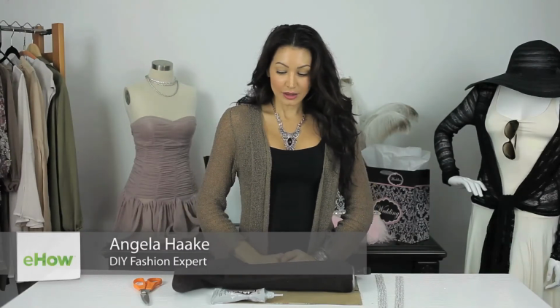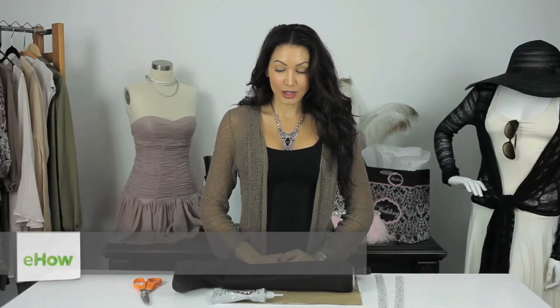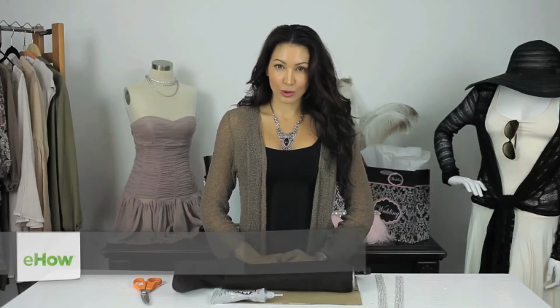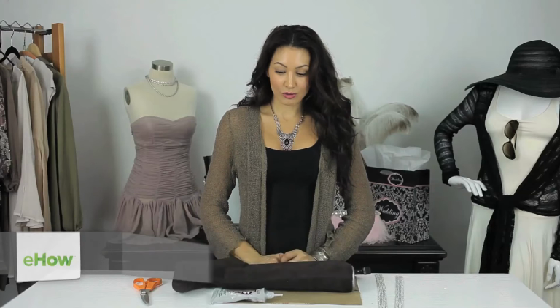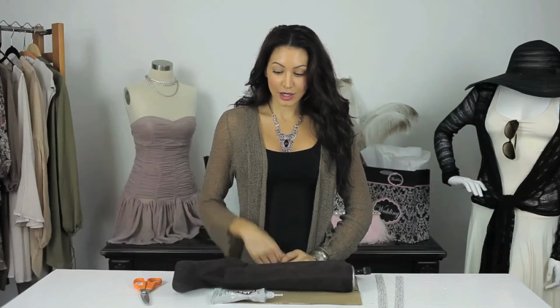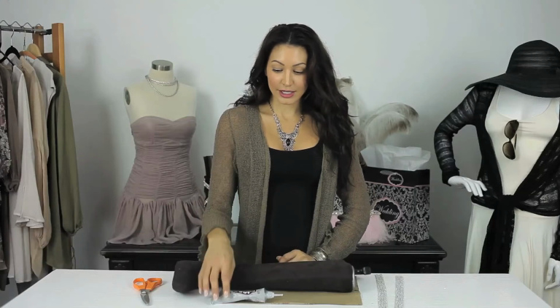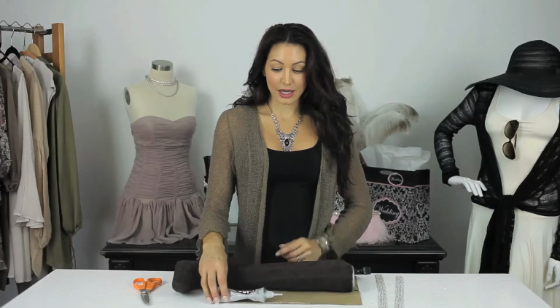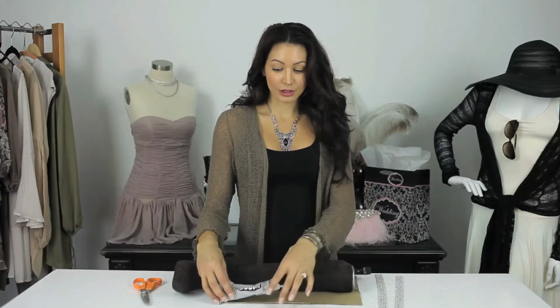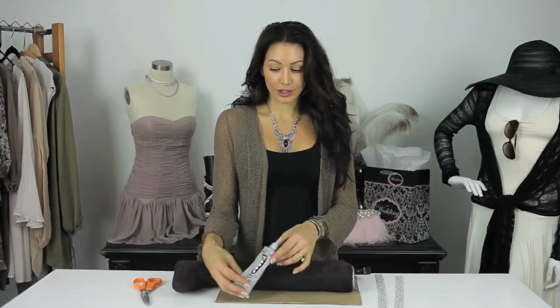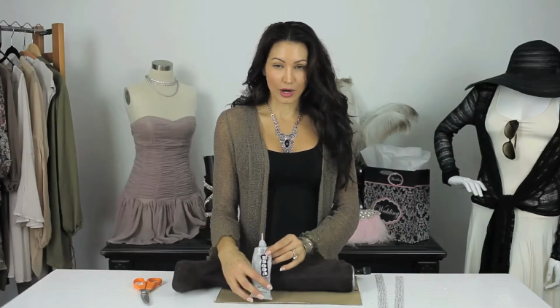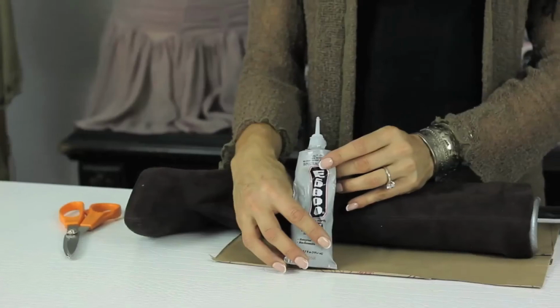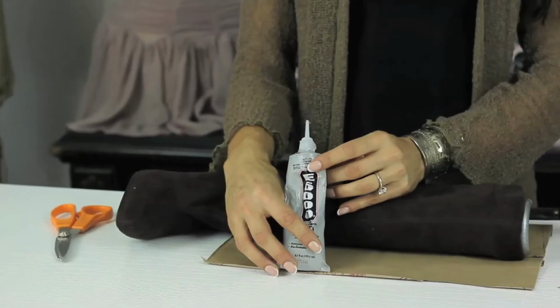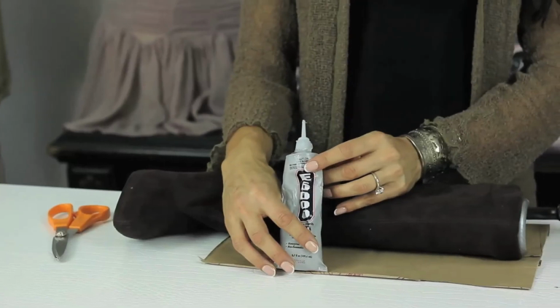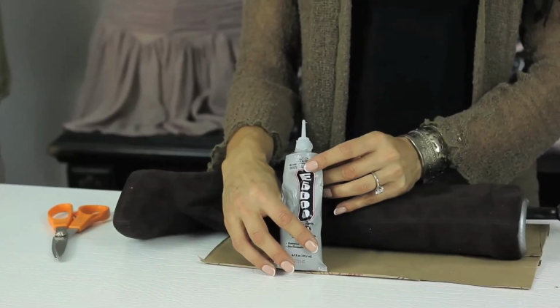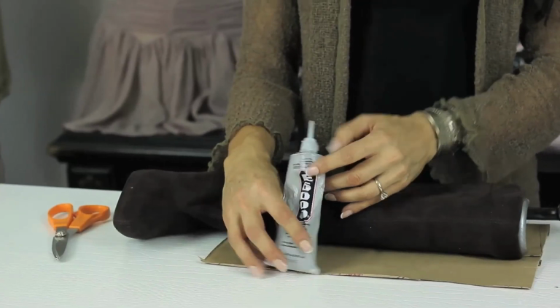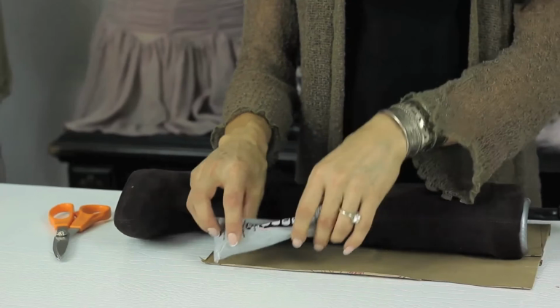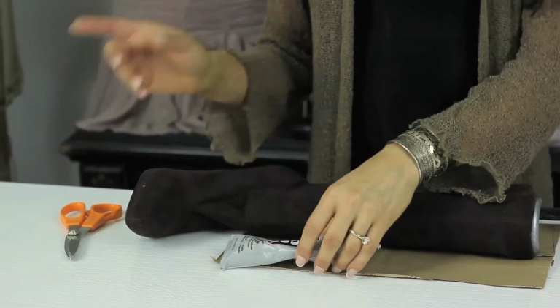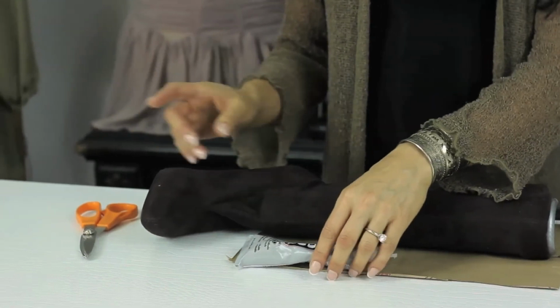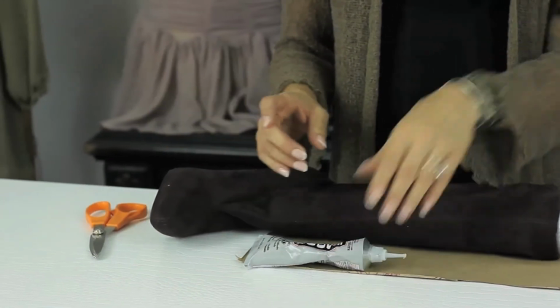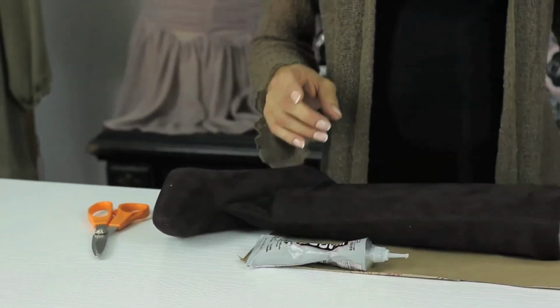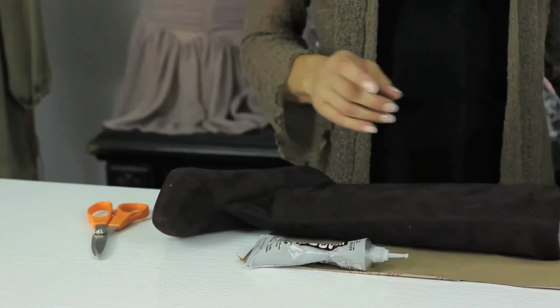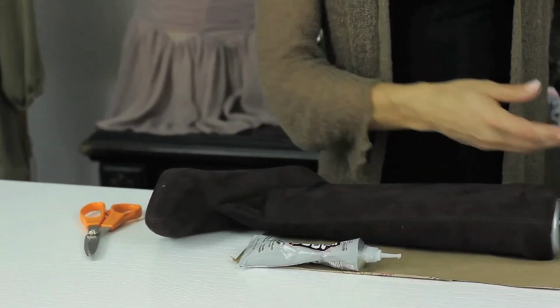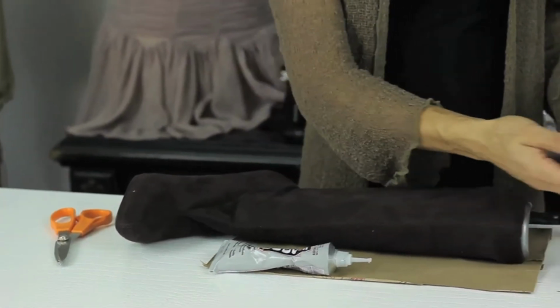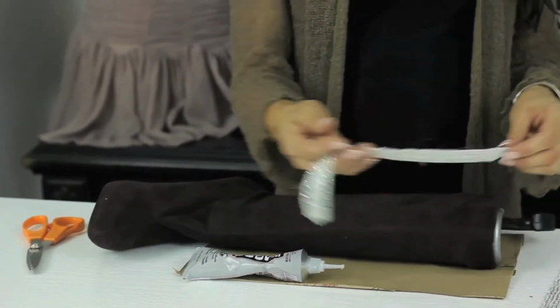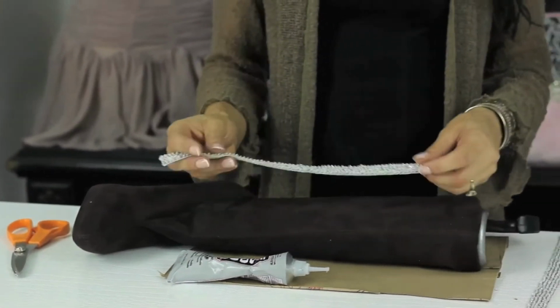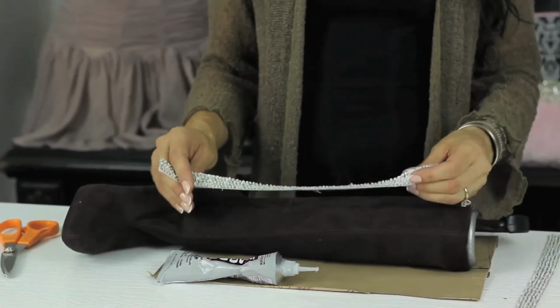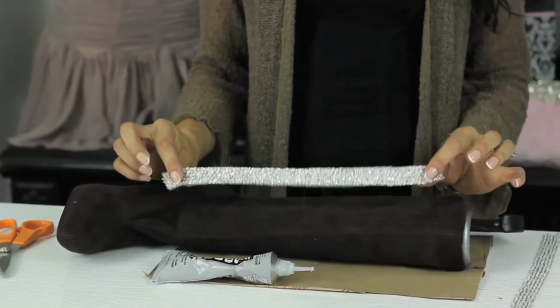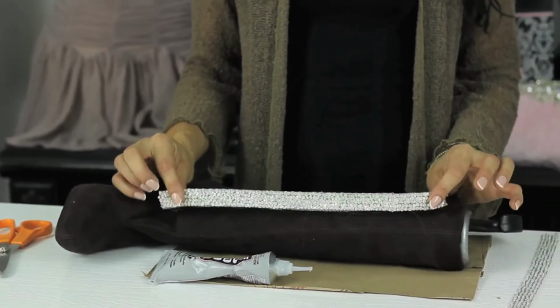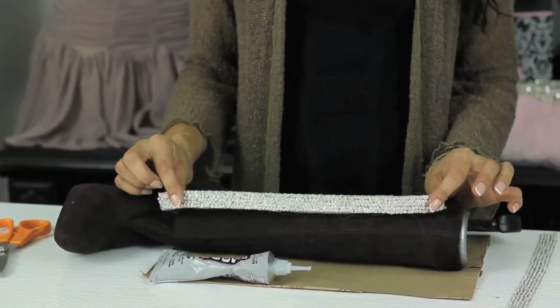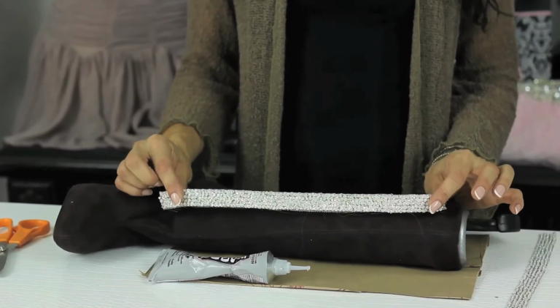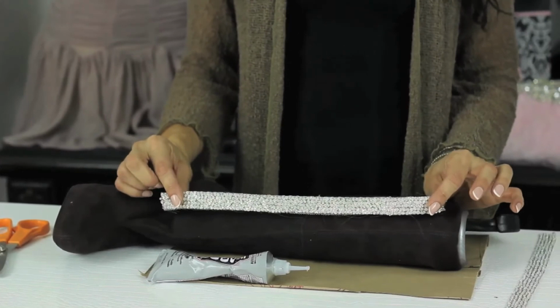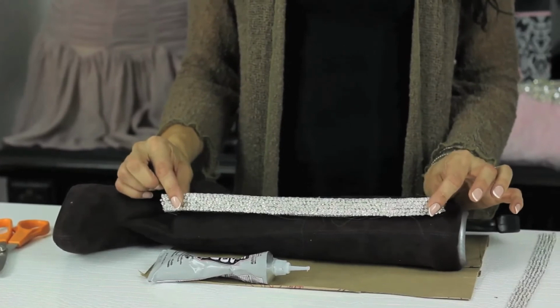The ingredients you are going to need is E6000 glue — it's a great all-purpose glue, dries like cement — a pair of scissors, and I'm suggesting rhinestone trim, especially if it's your first time rhinestoning your boots.